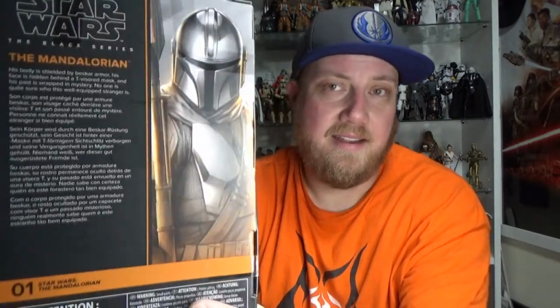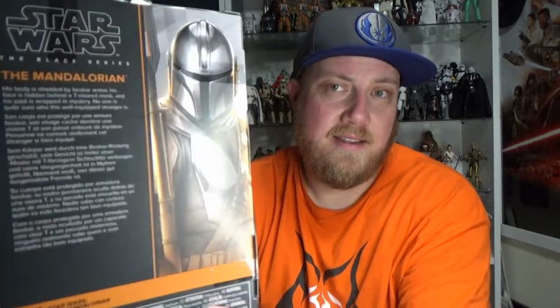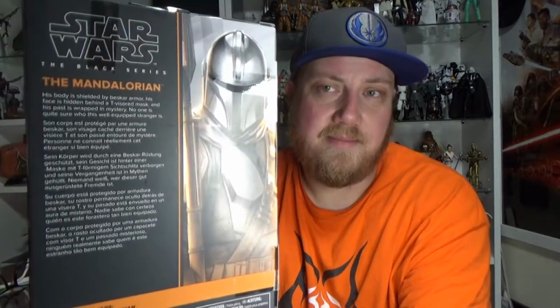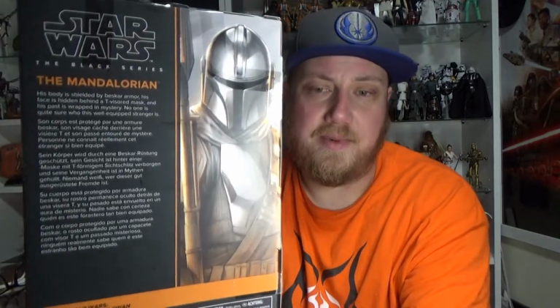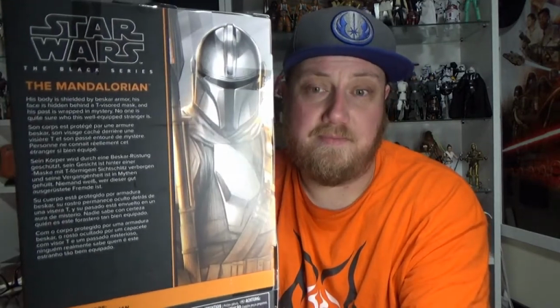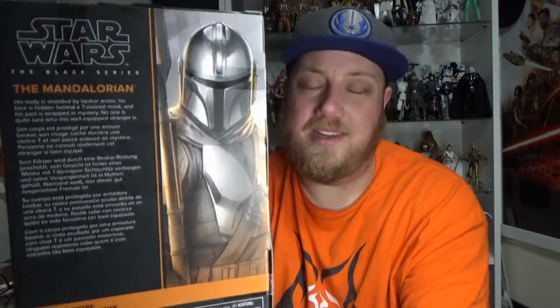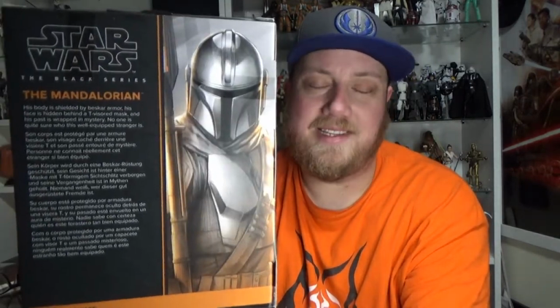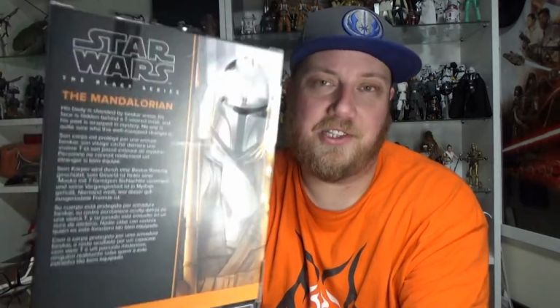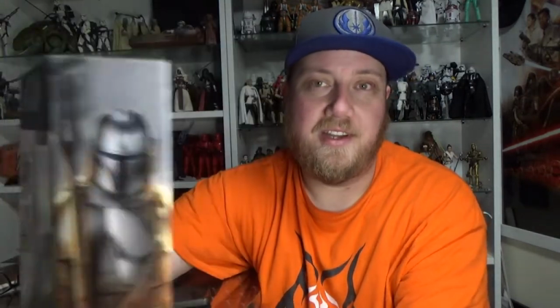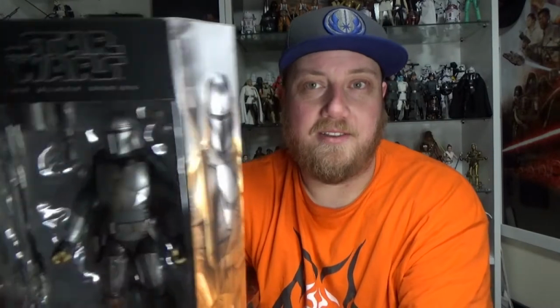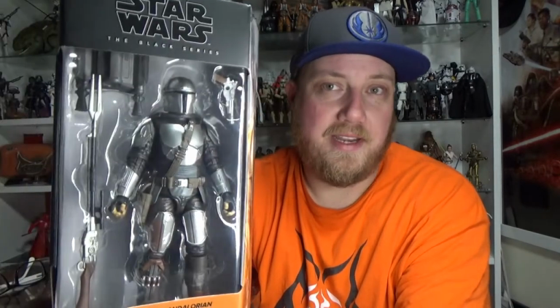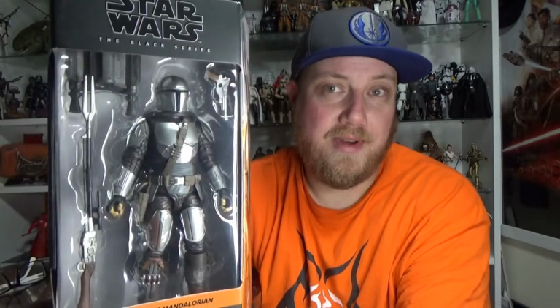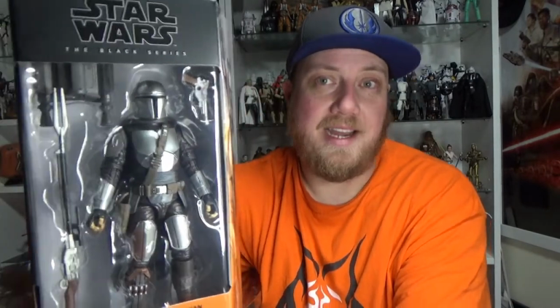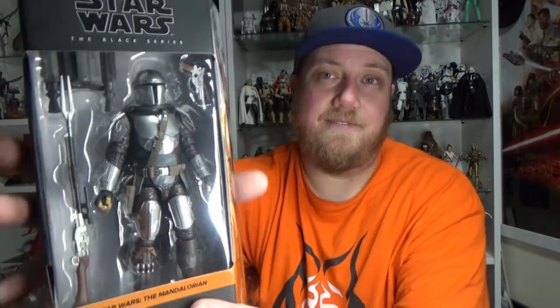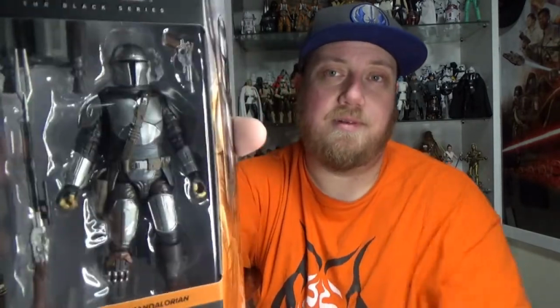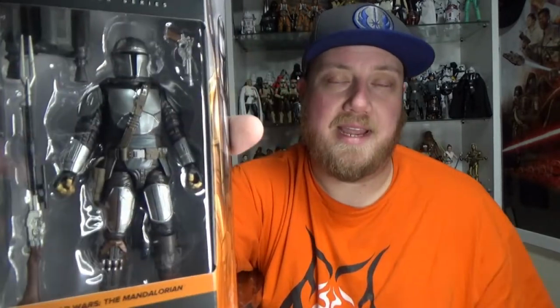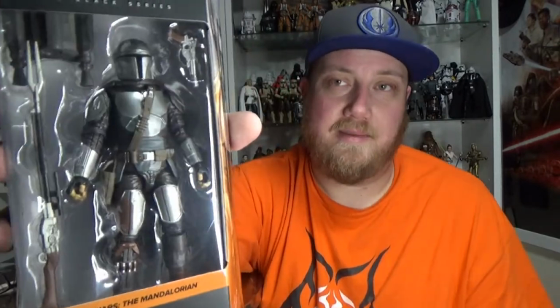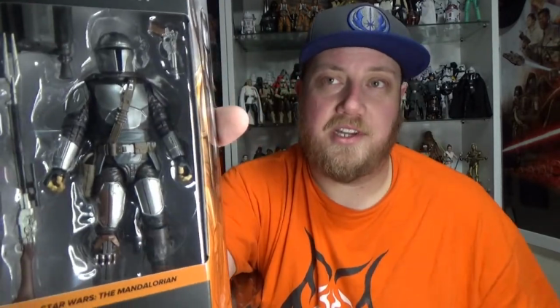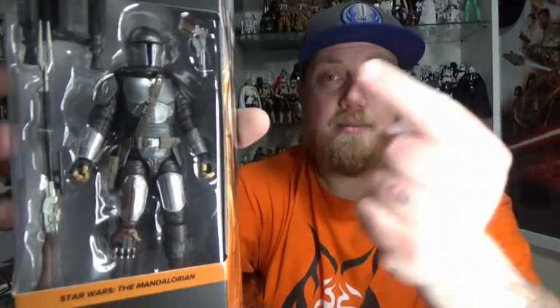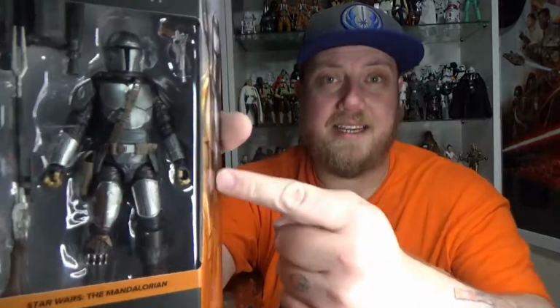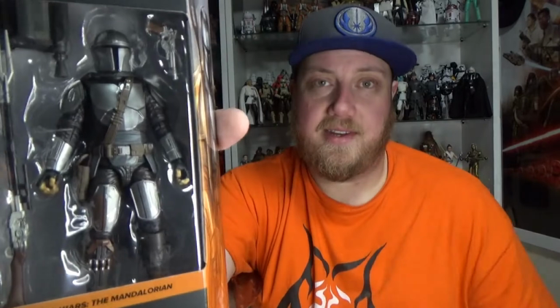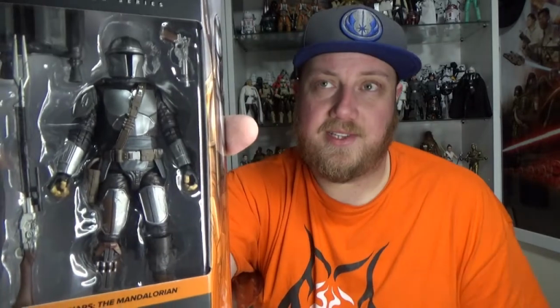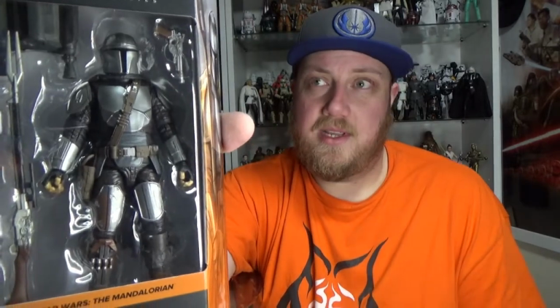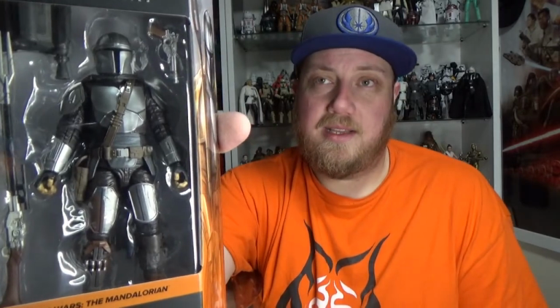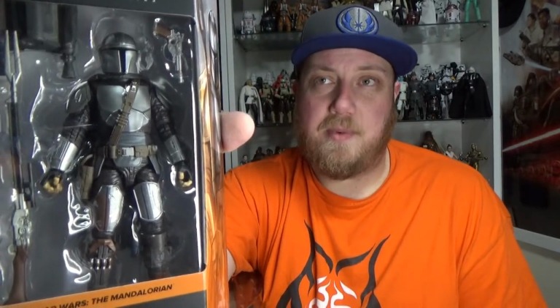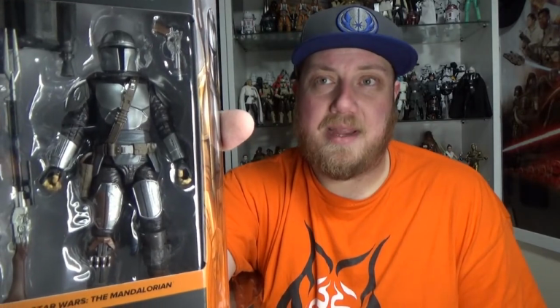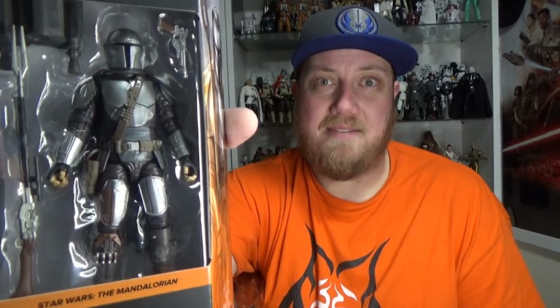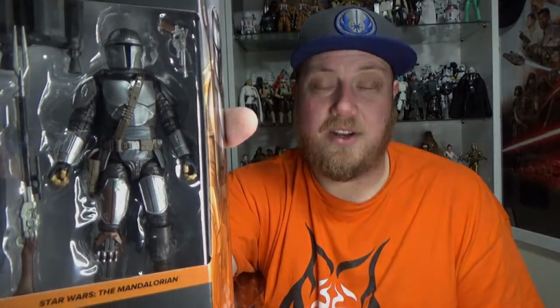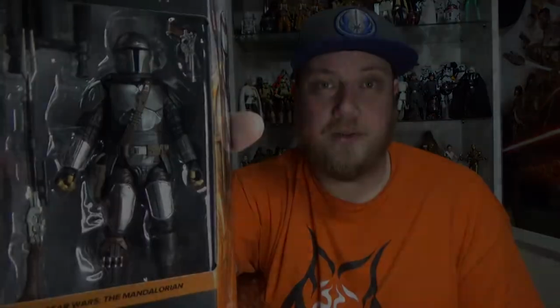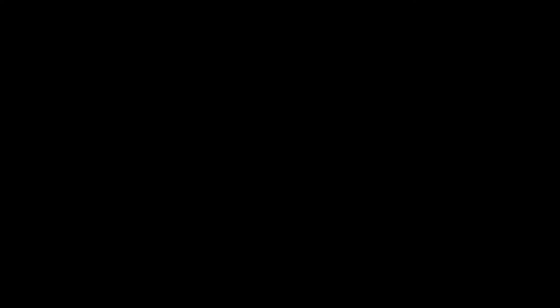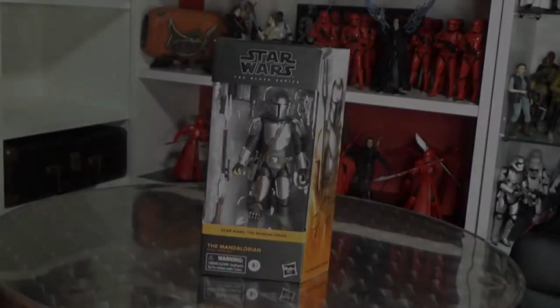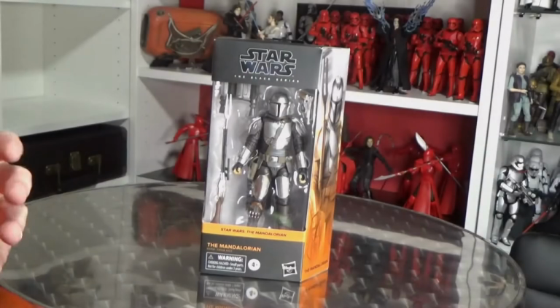I'm very excited about this one. I did rewatch half of the season yesterday again — it's such a good show, and I've just been extremely hungry for more Mandalorian merch, particularly this guy here. So let's open it up and have a closer look.